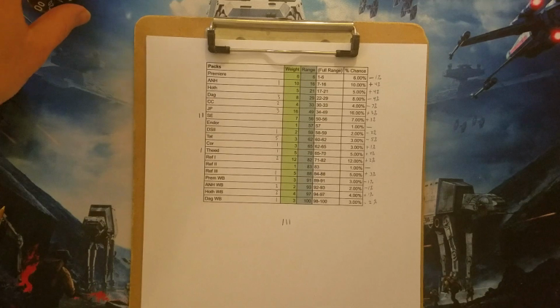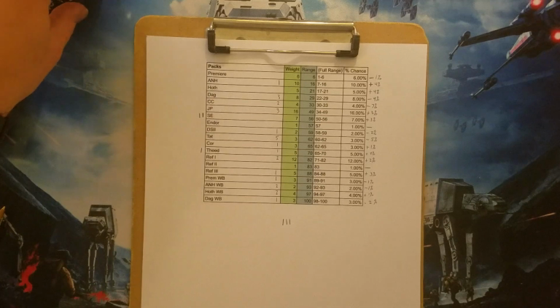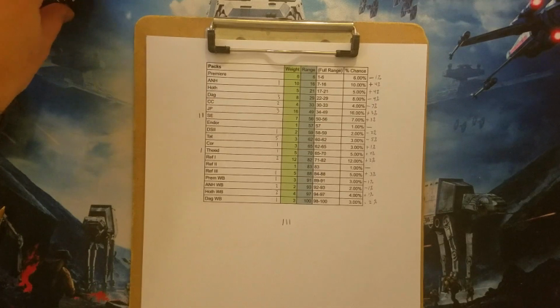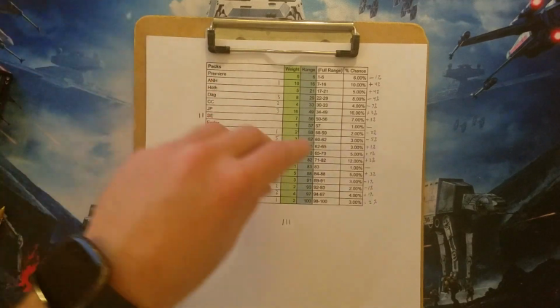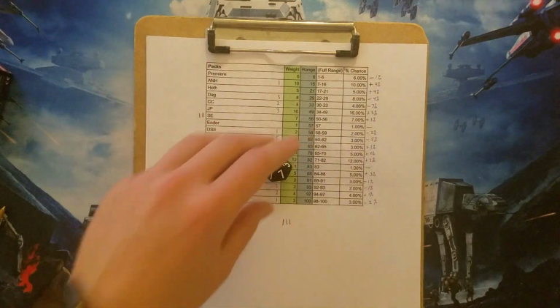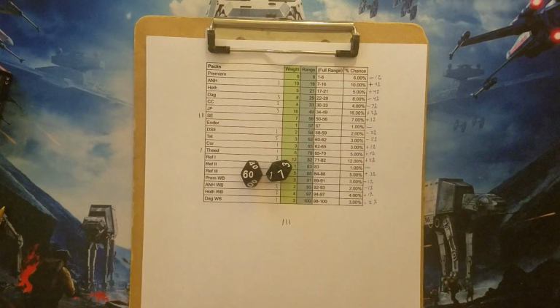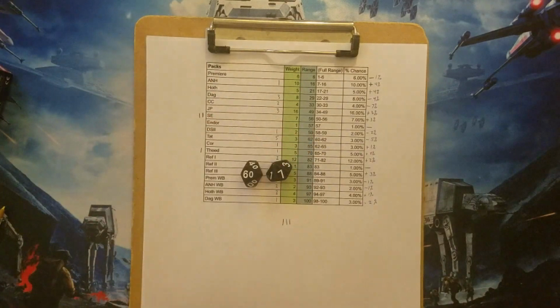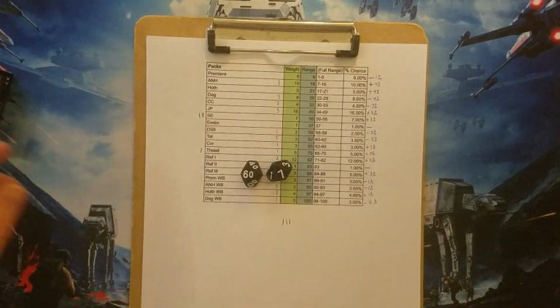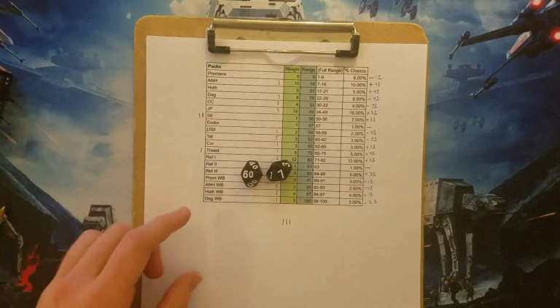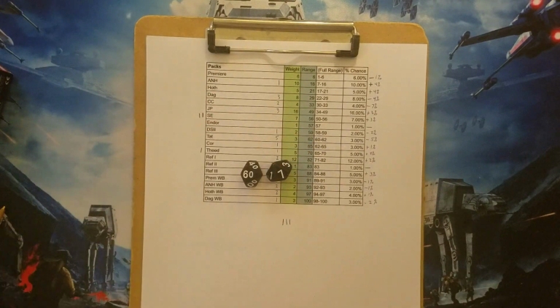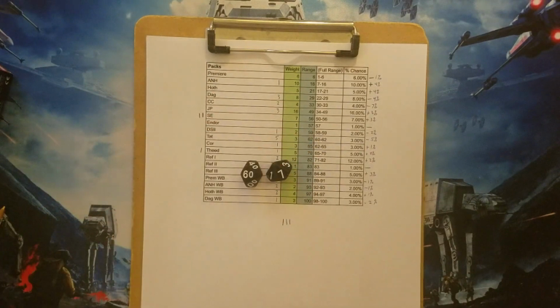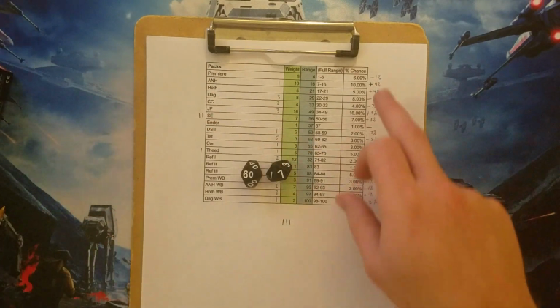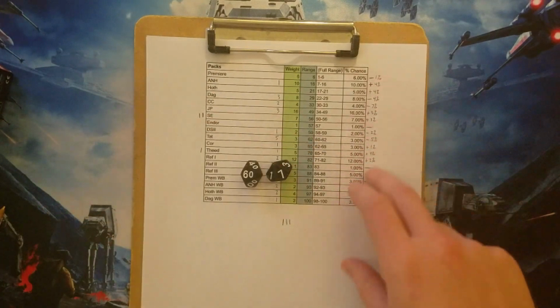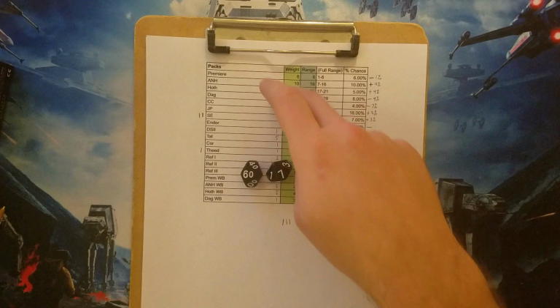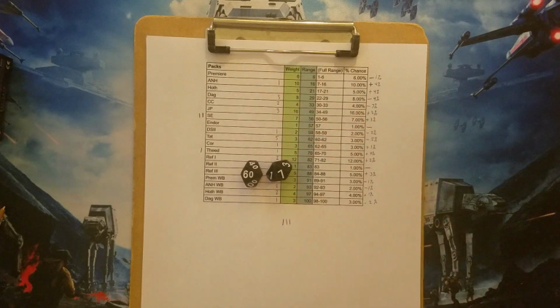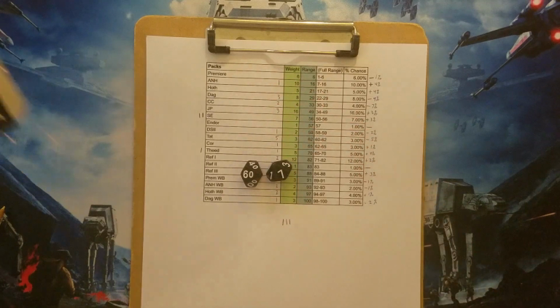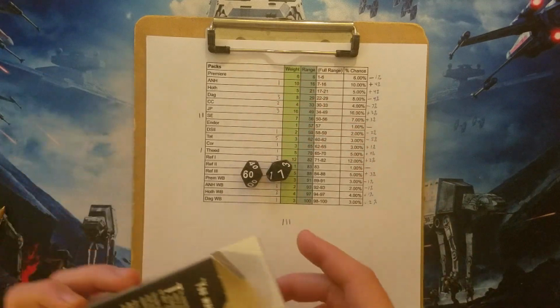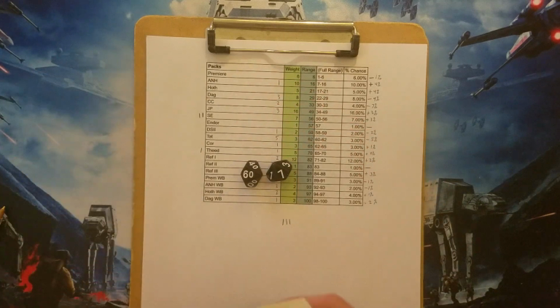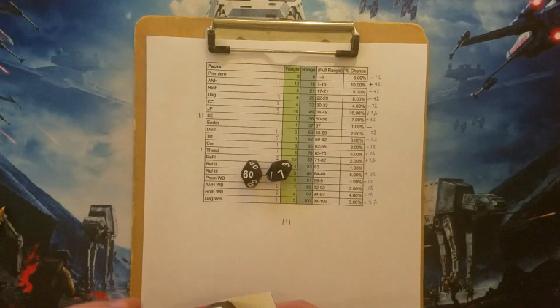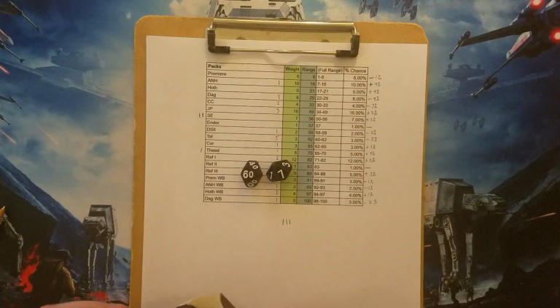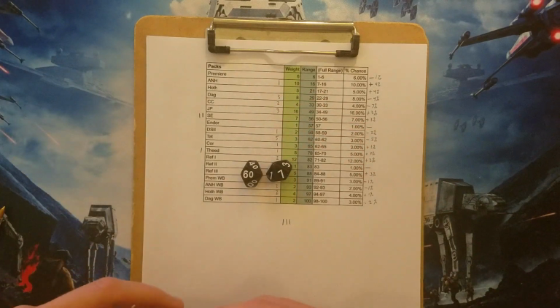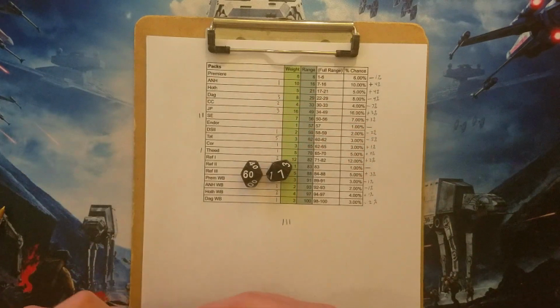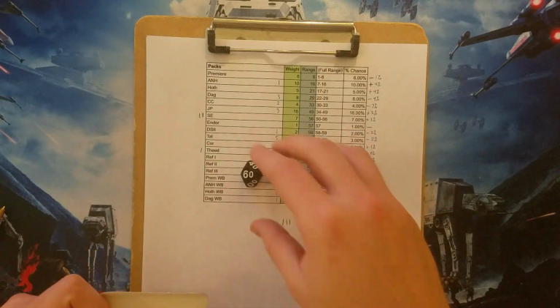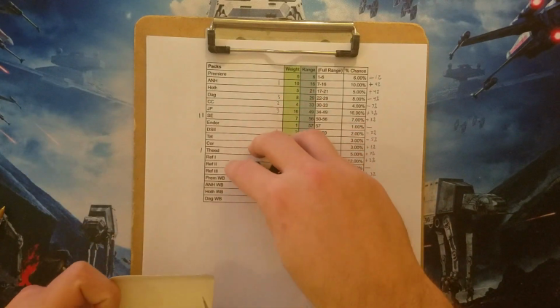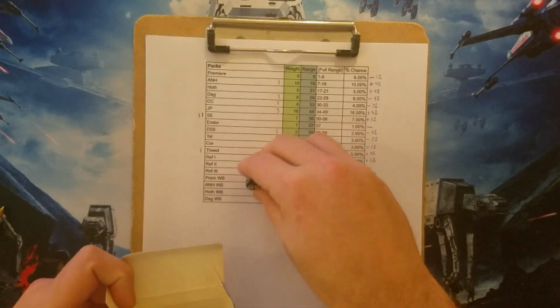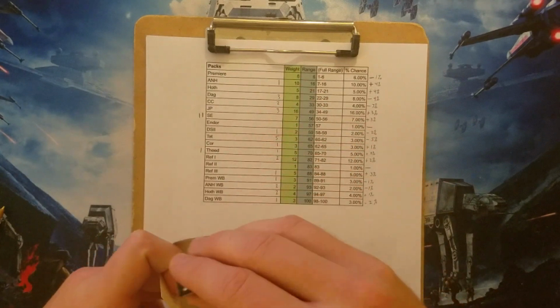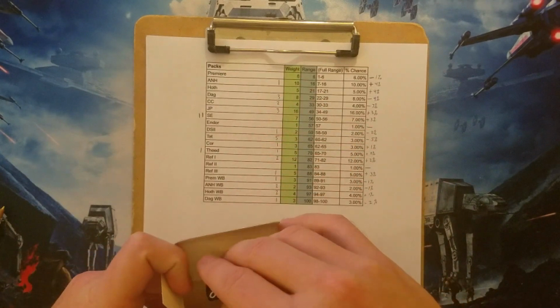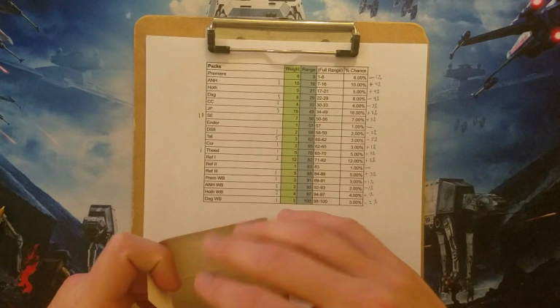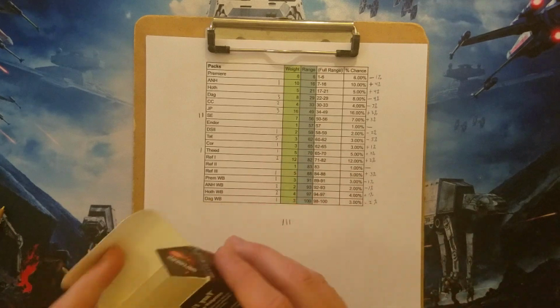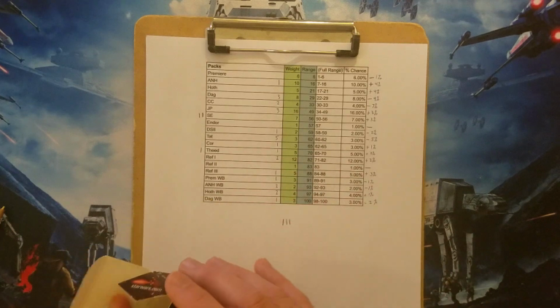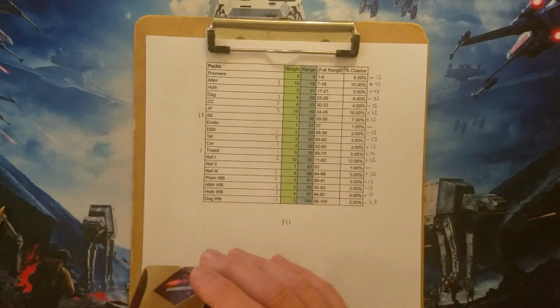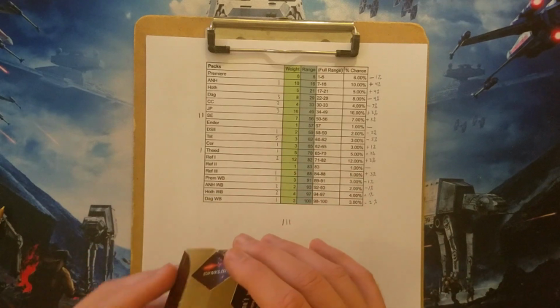We're going to open another random pack today with the help of these dice. If you want to know more about what all these numbers mean, go ahead and take a look at video 27 — I go into more detail — but here I'm just going to get right to the rolling and the pack opening.